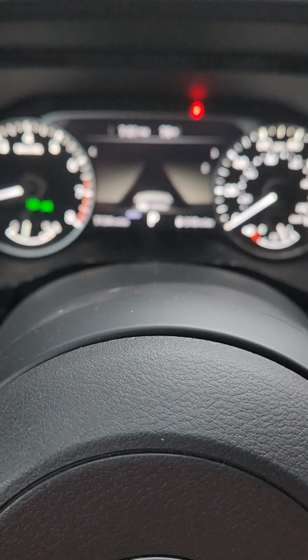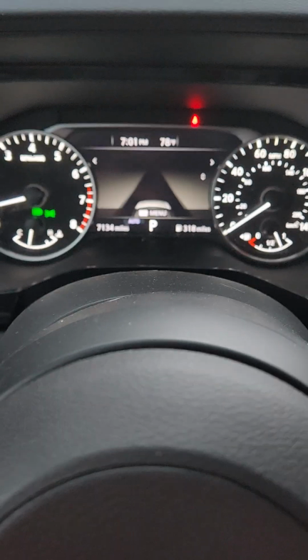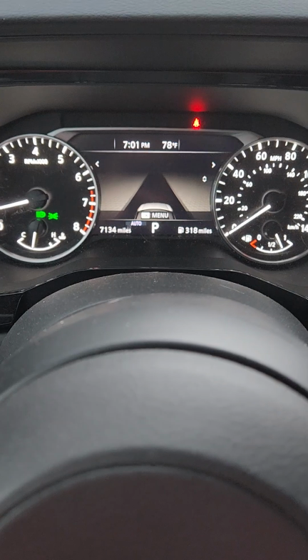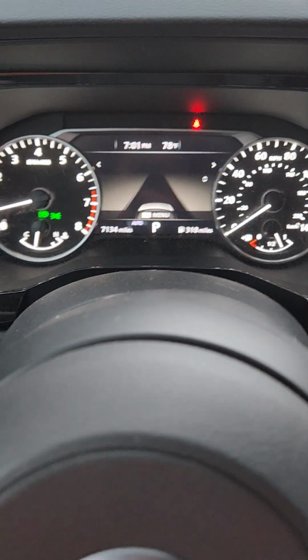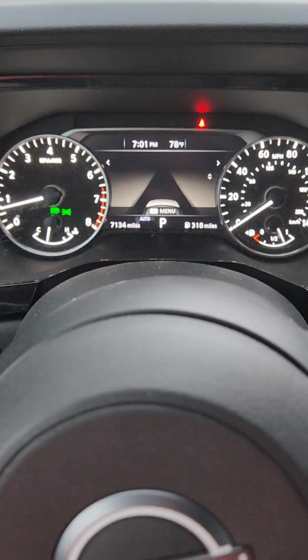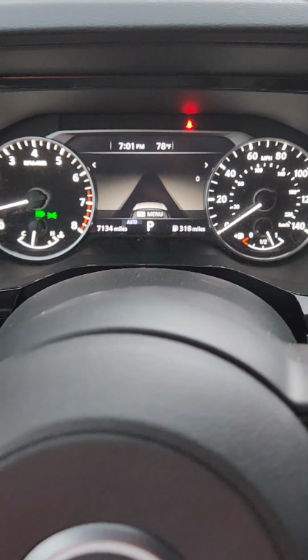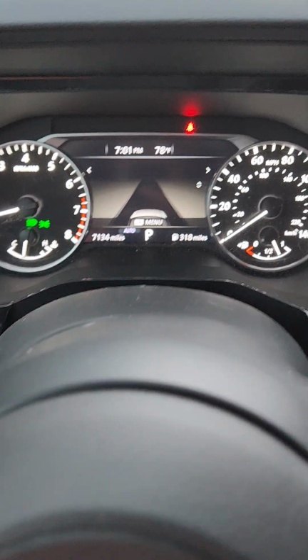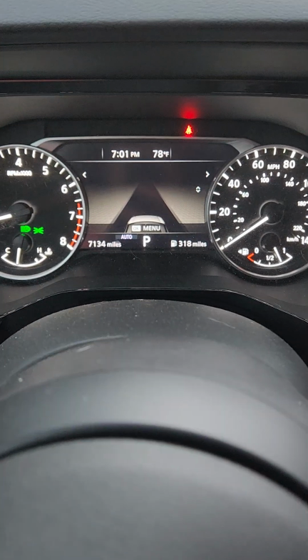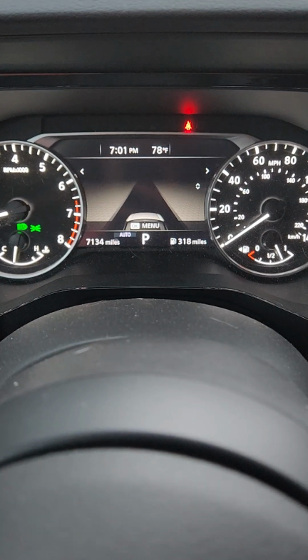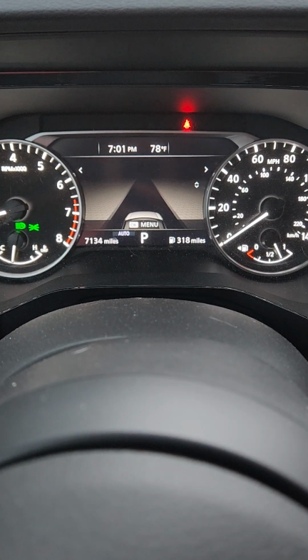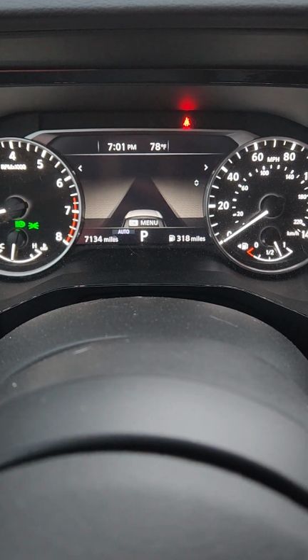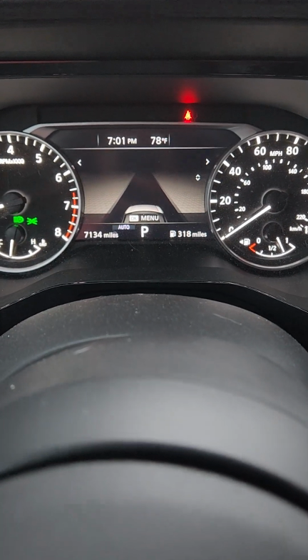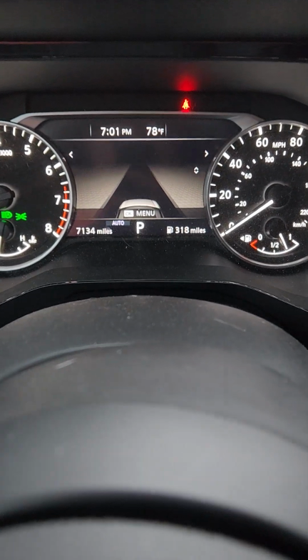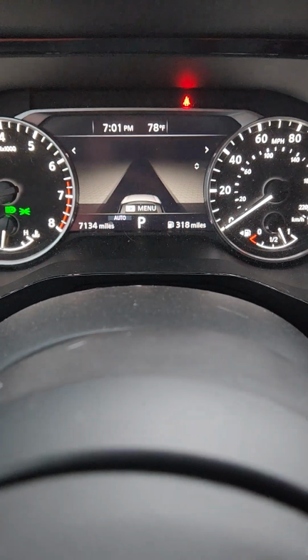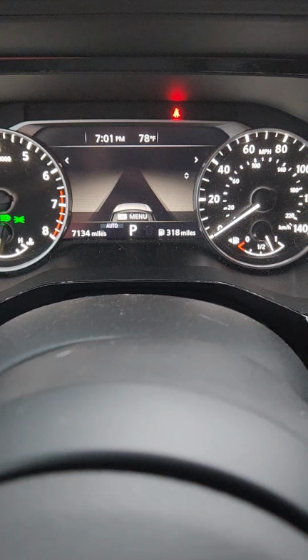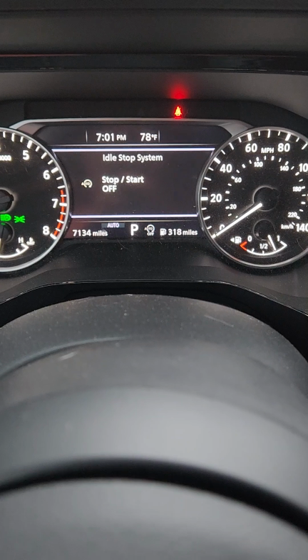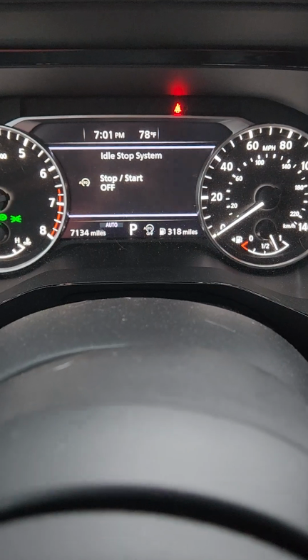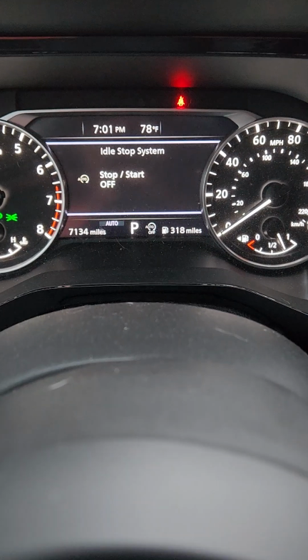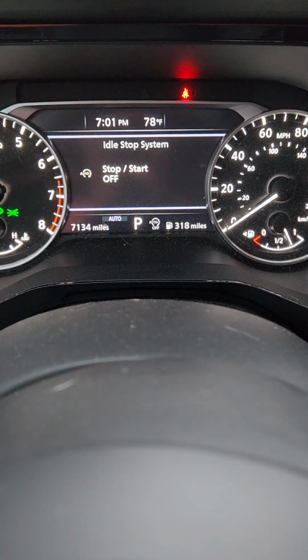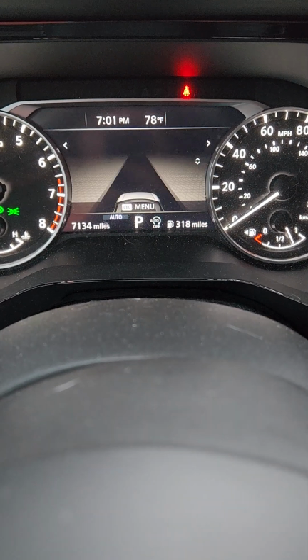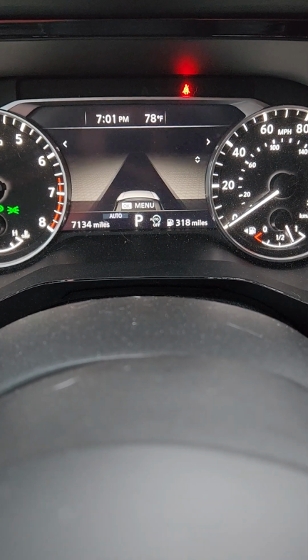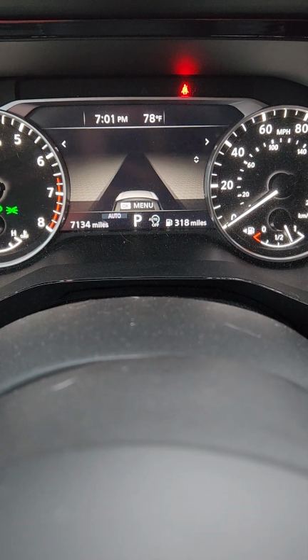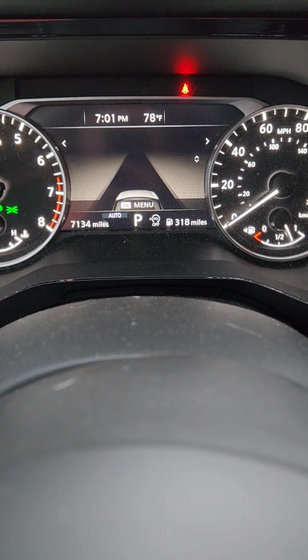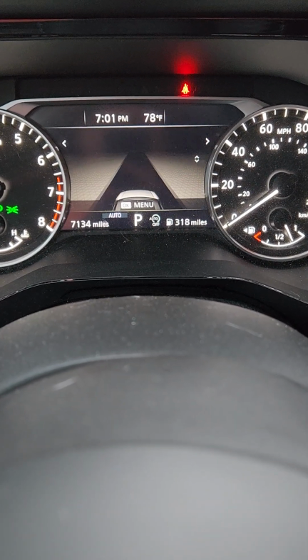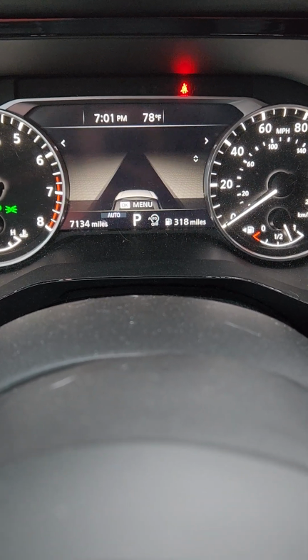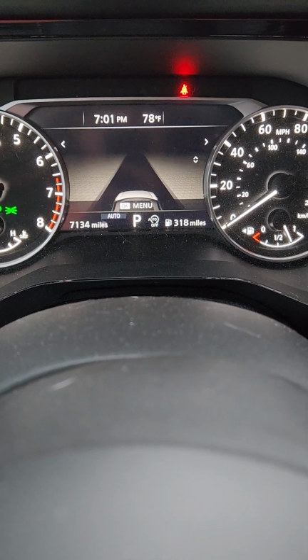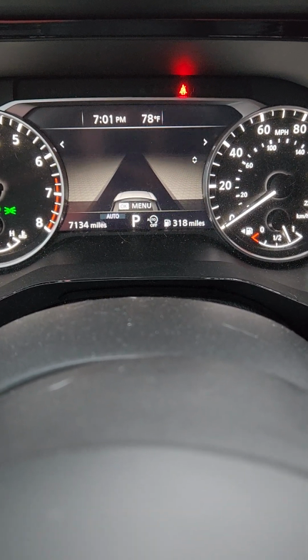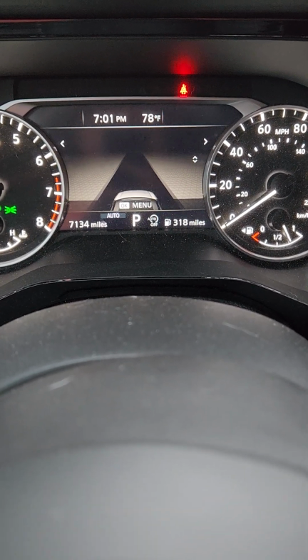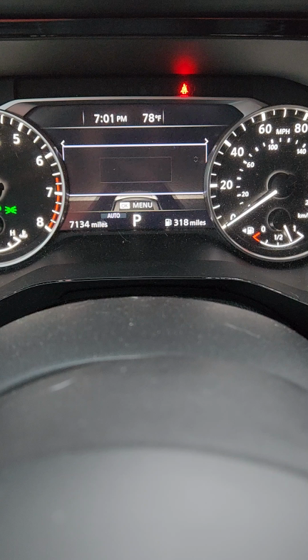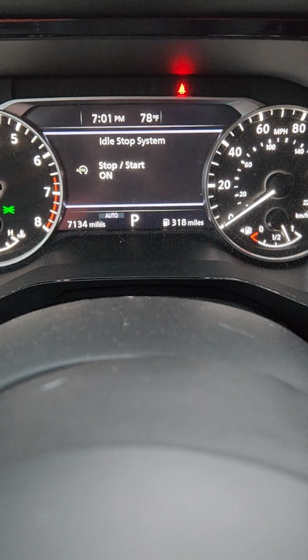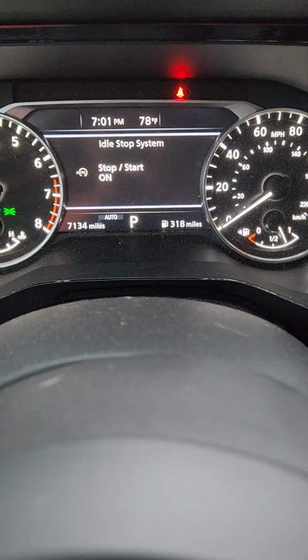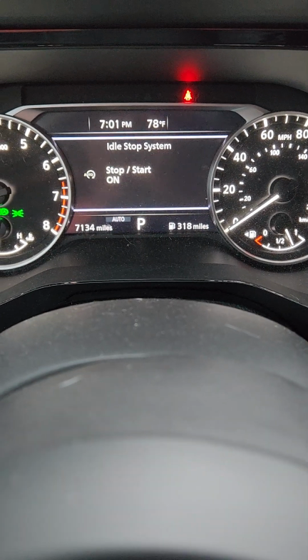You can see that the on-off is currently on, so the car would shut down. And when I push the button, you can see that little auto-off button pop up on the screen.